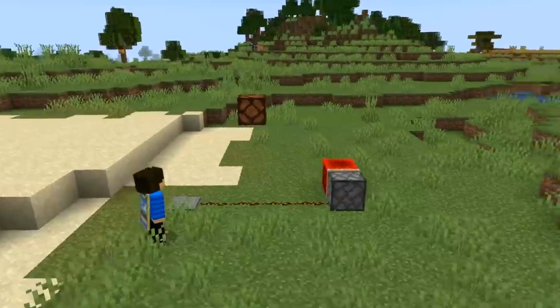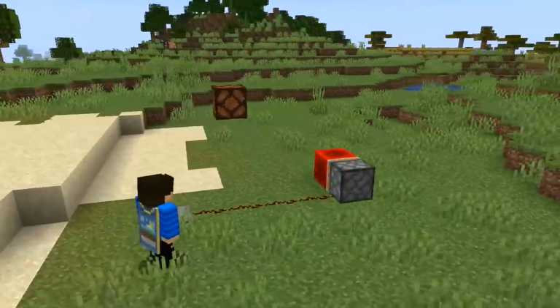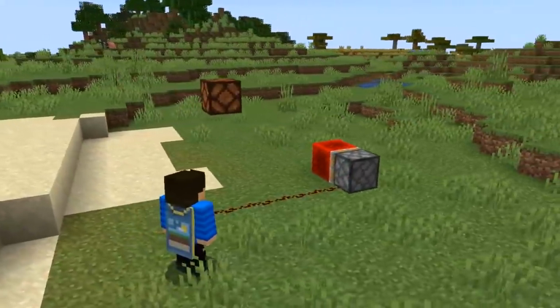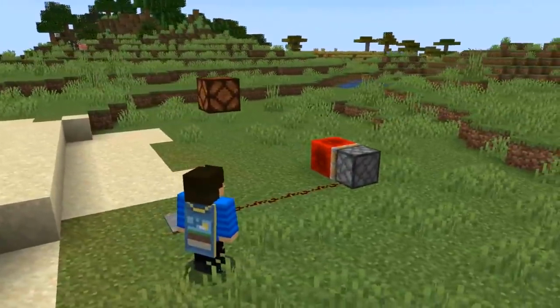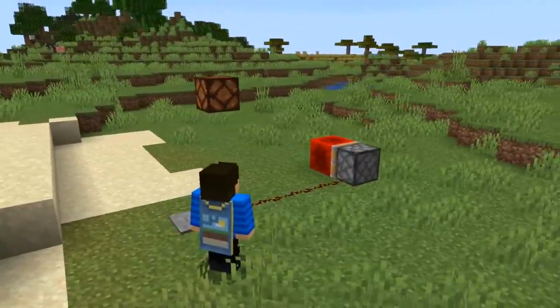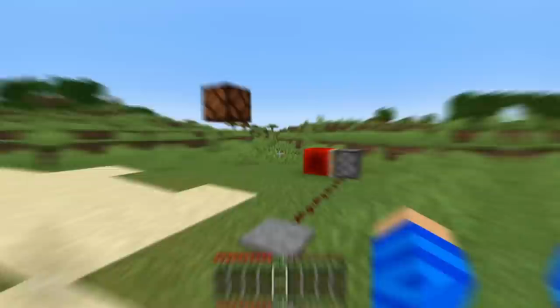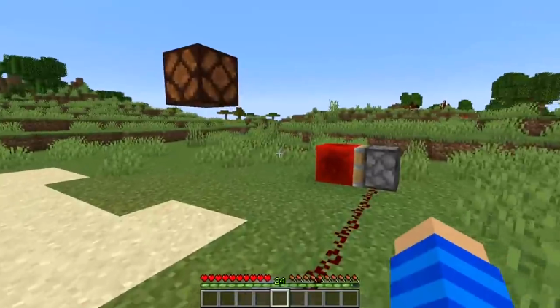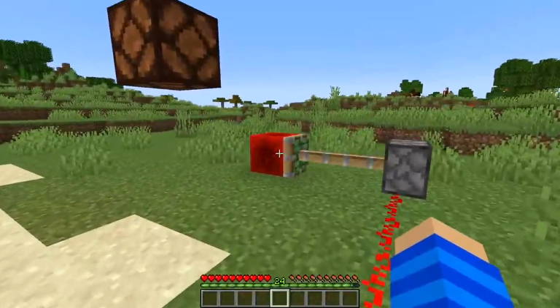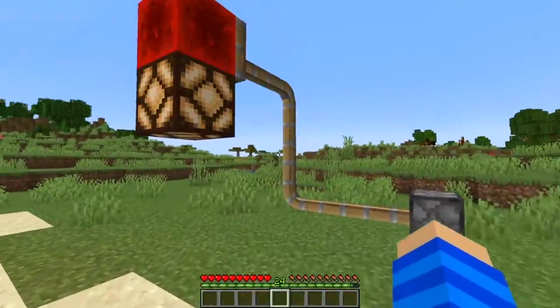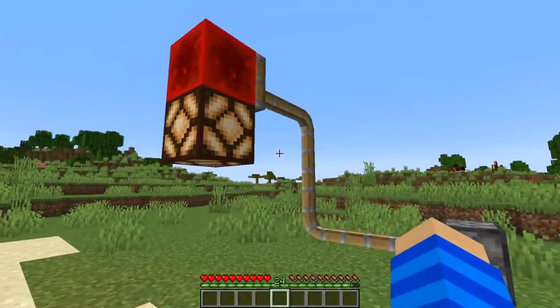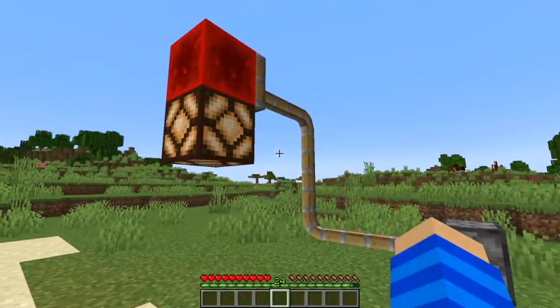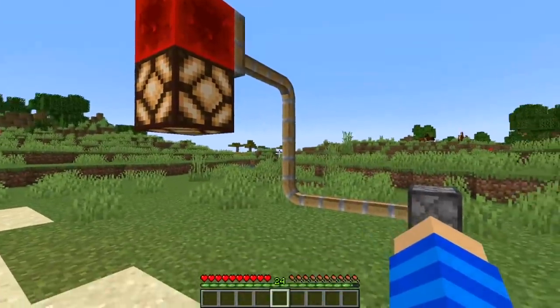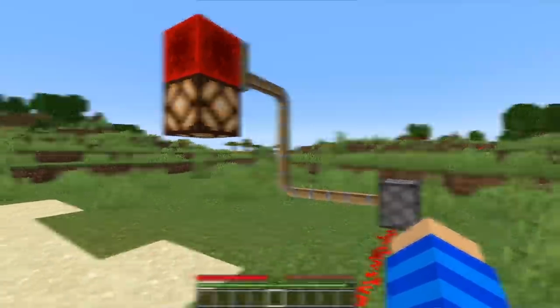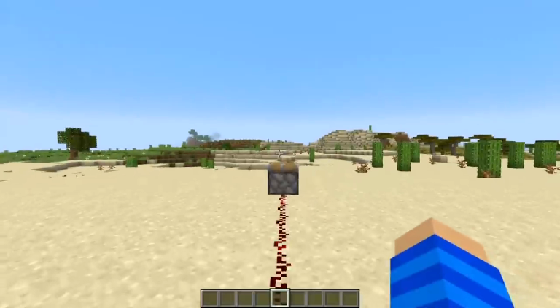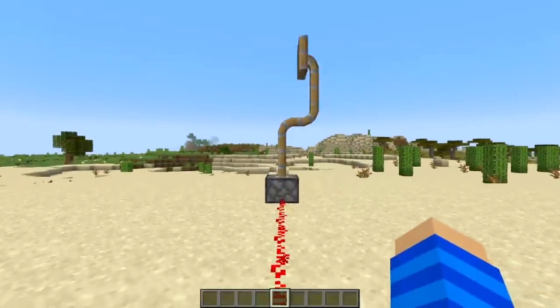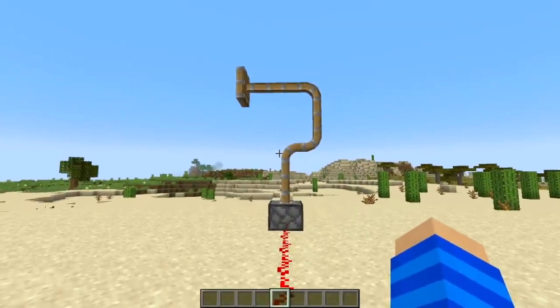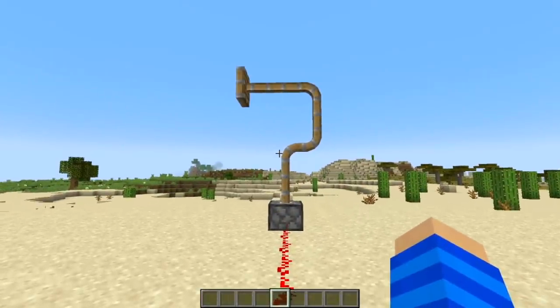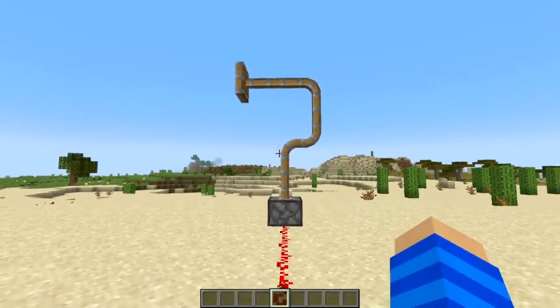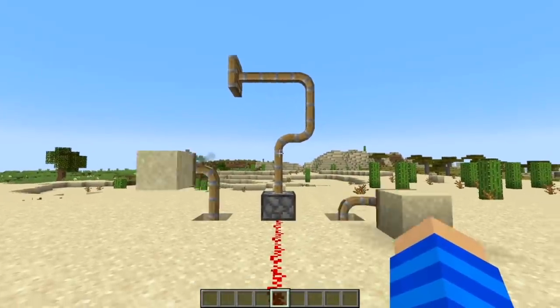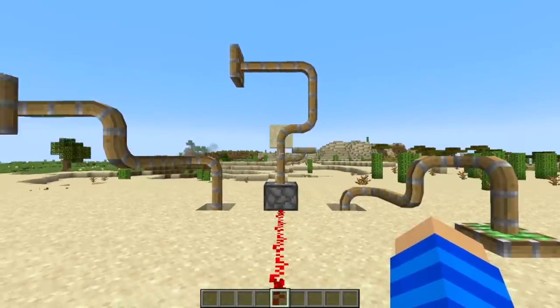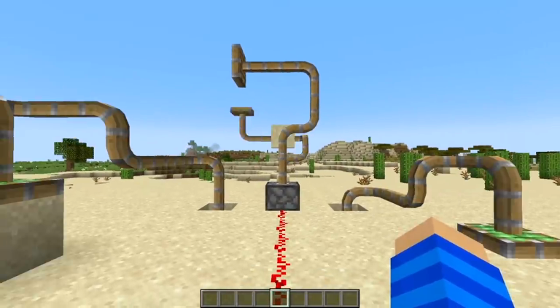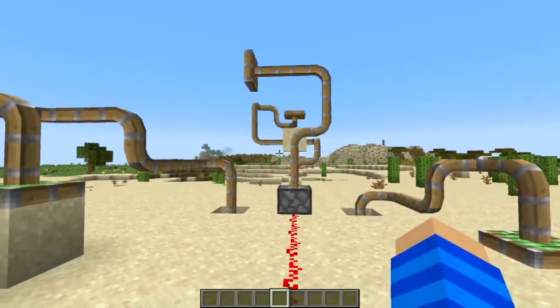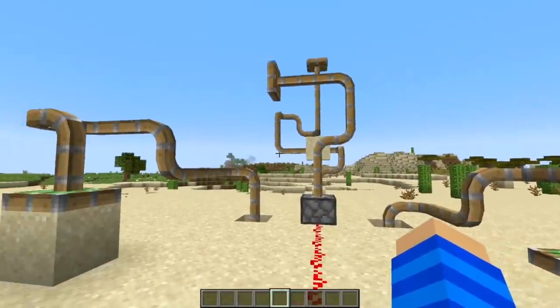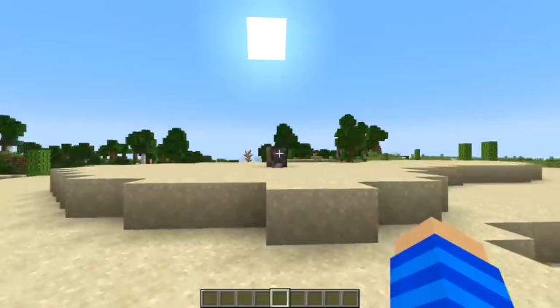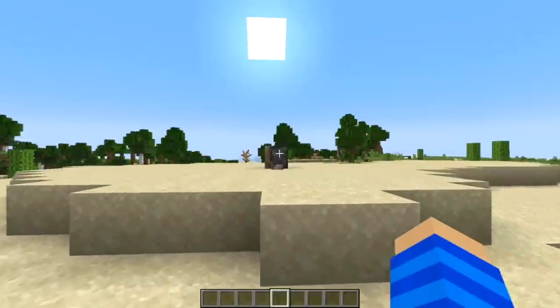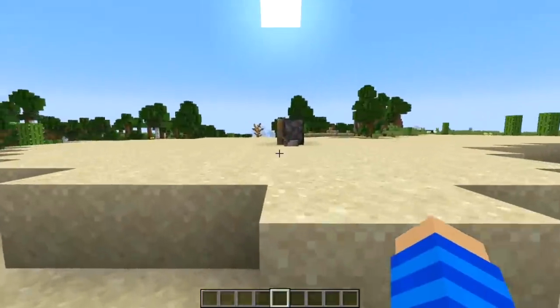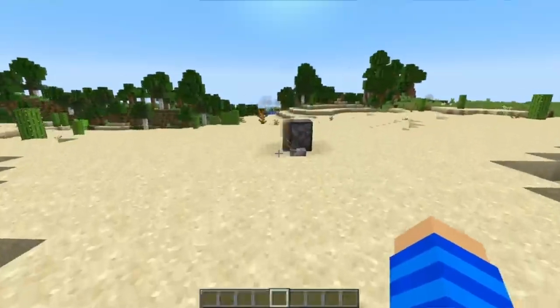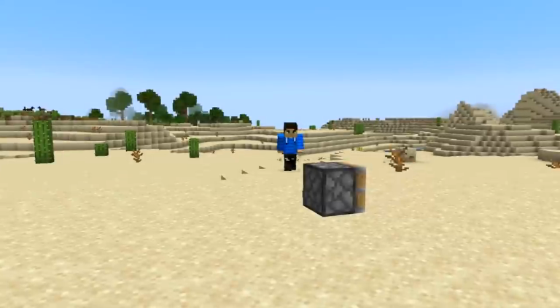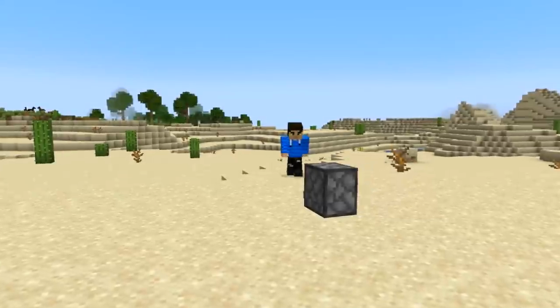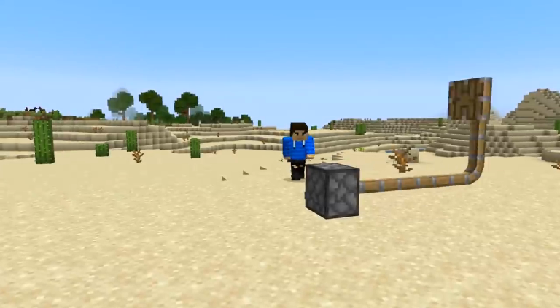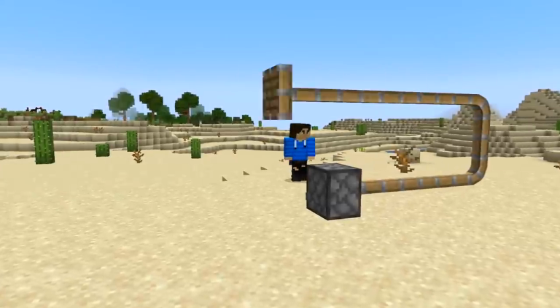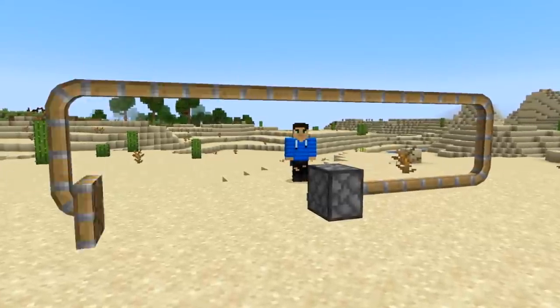So I recently added bending pistons to Minecraft. But how does it work, what can you use it for, and what happens when you make this cursed piston push itself?